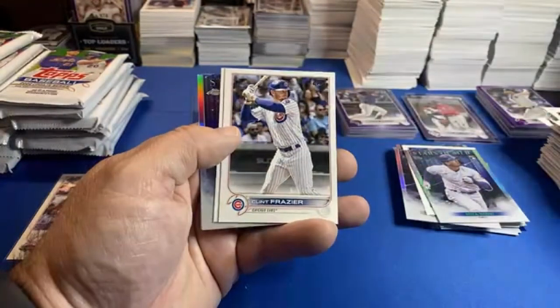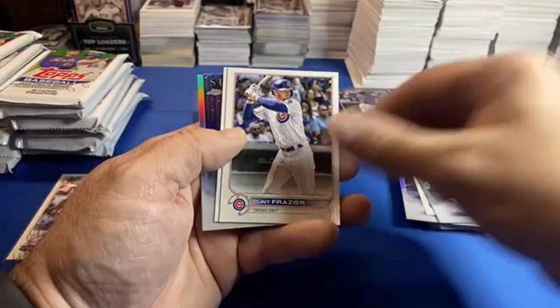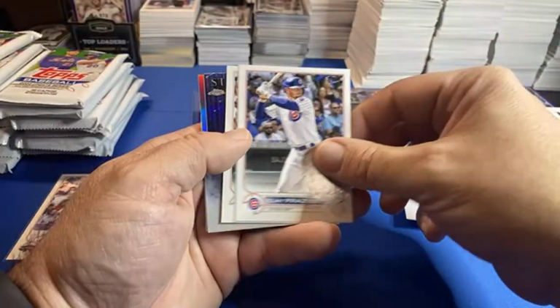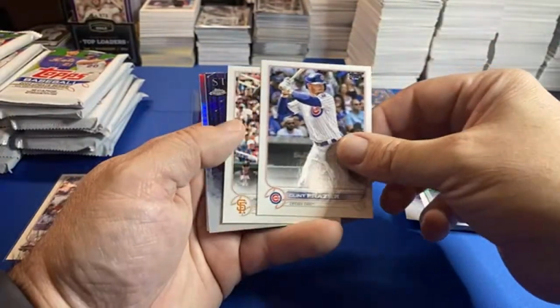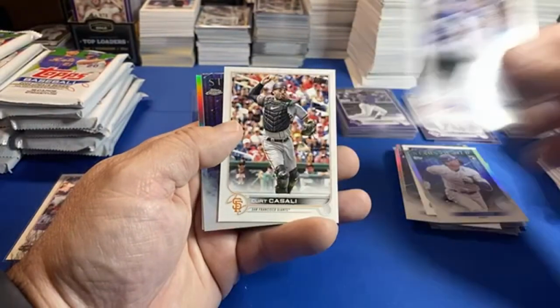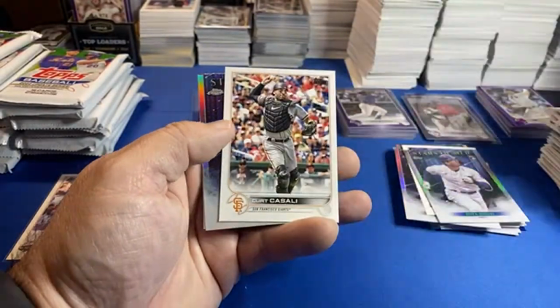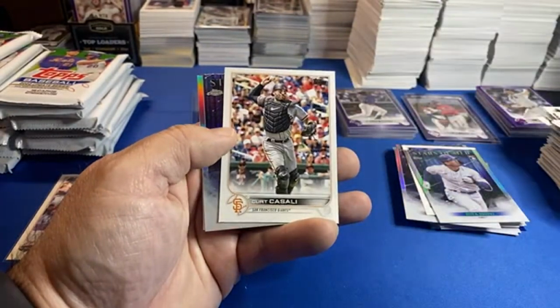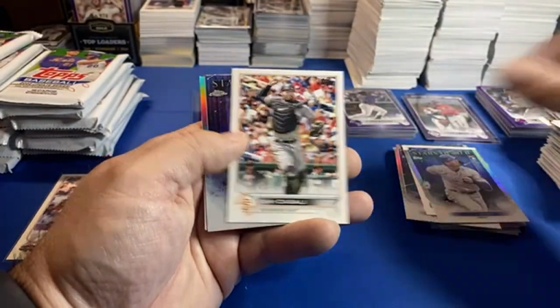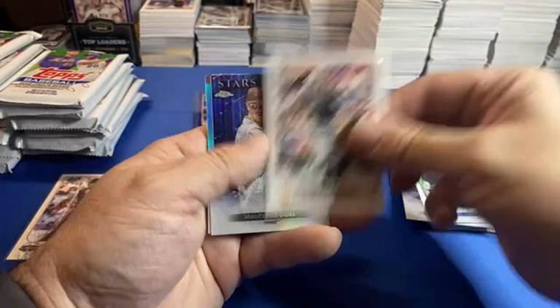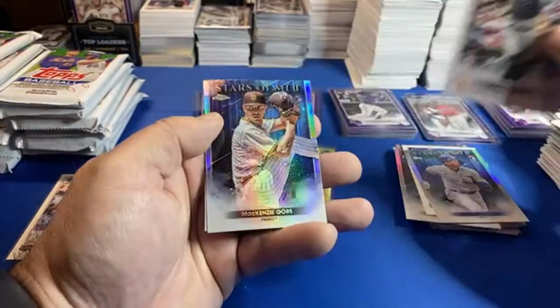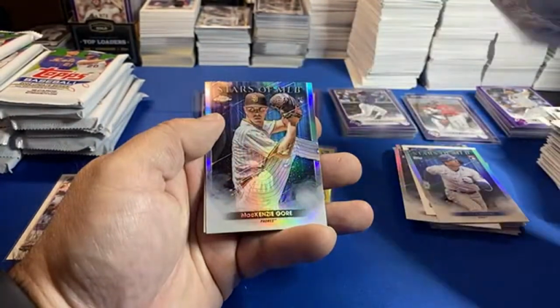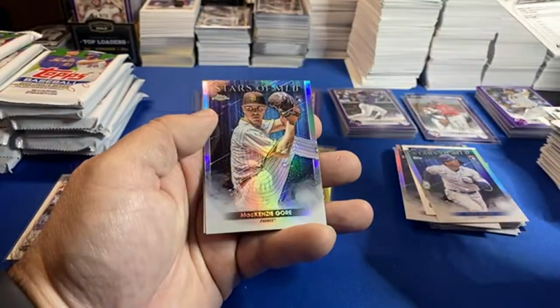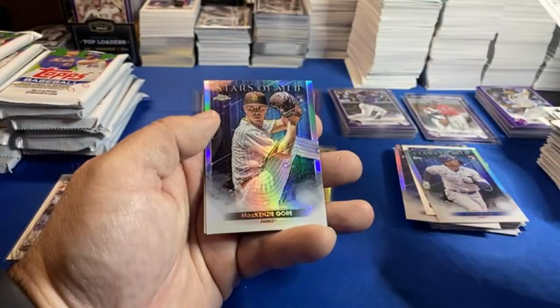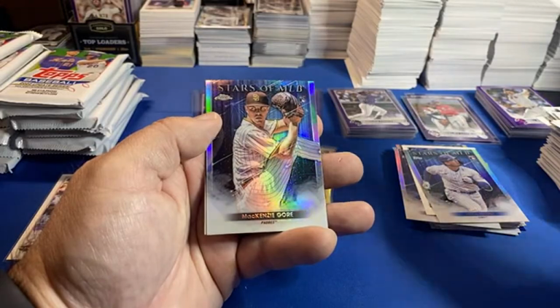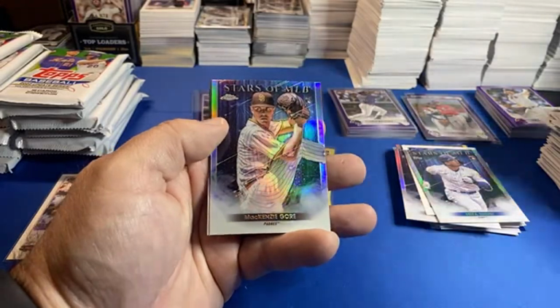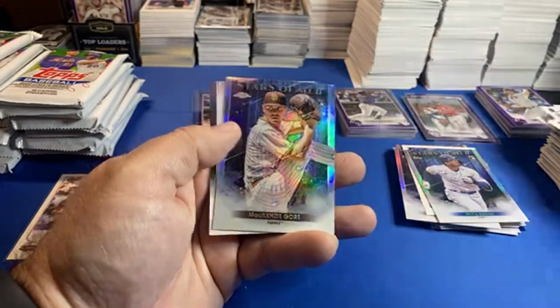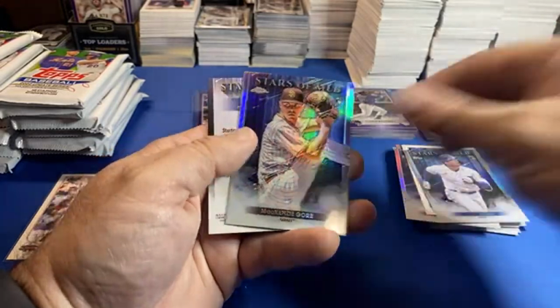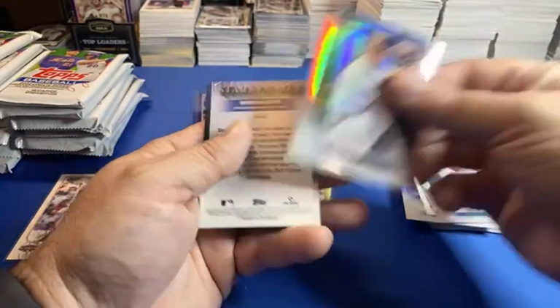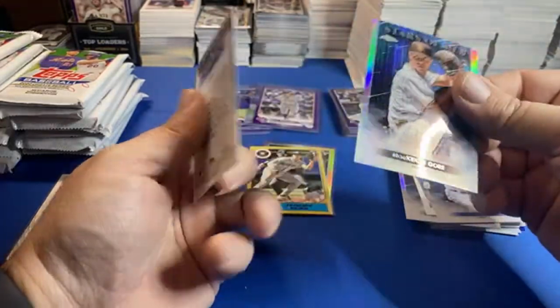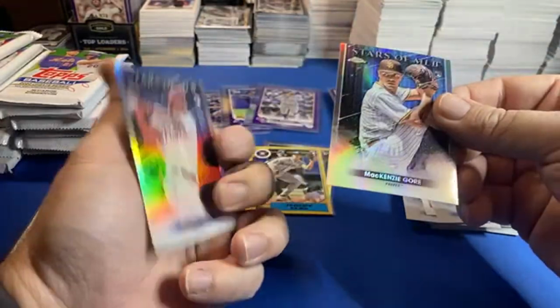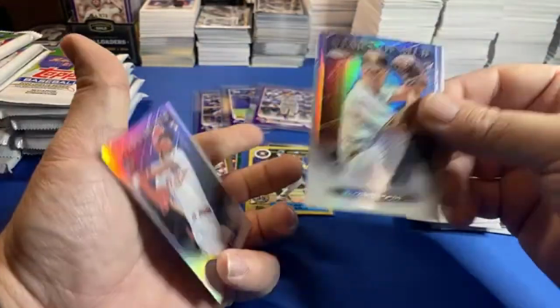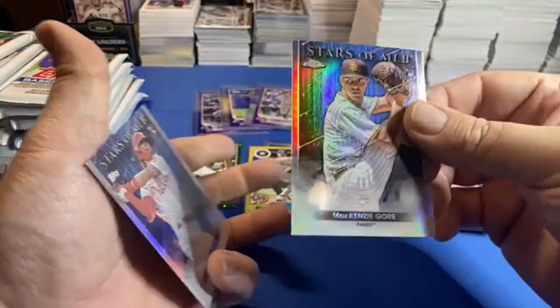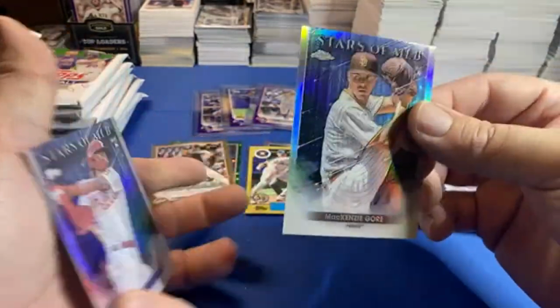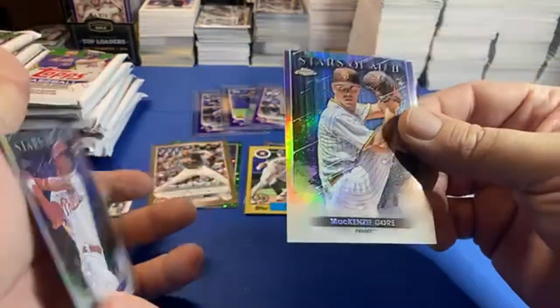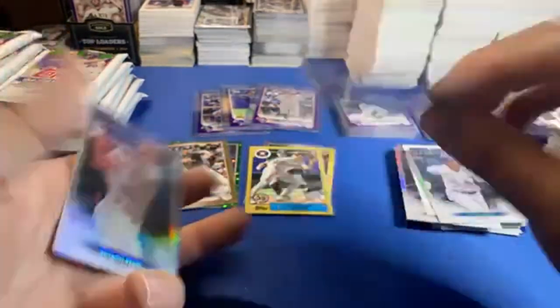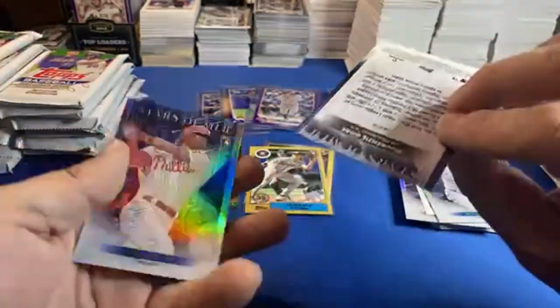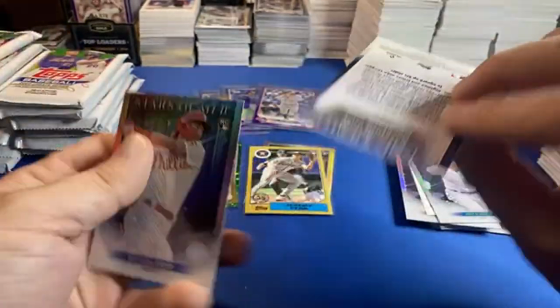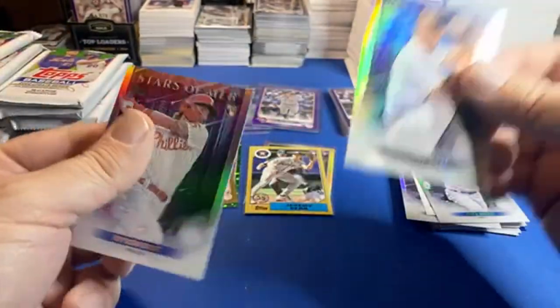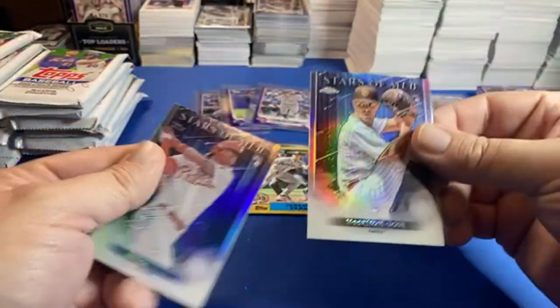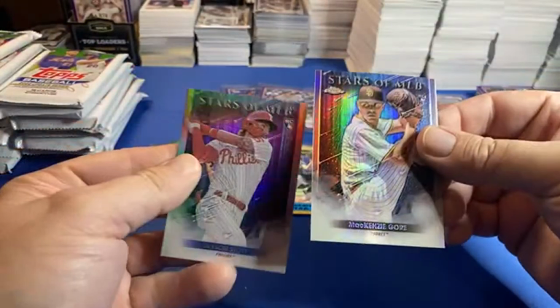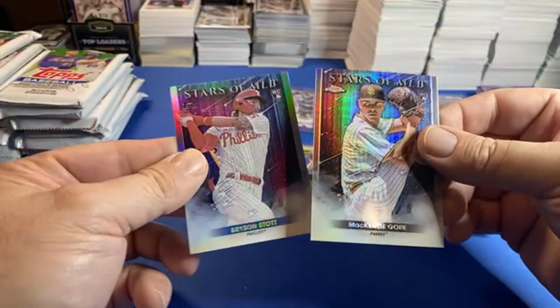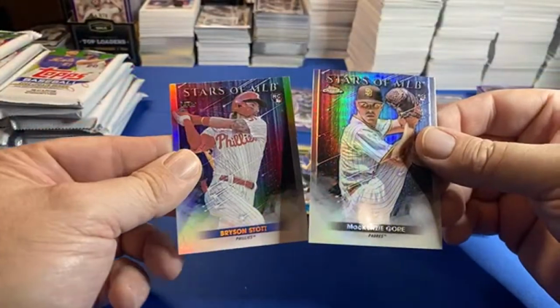Frazier and there's a Mackenzie Gore. So sometimes those chromes have them, sometimes they don't.